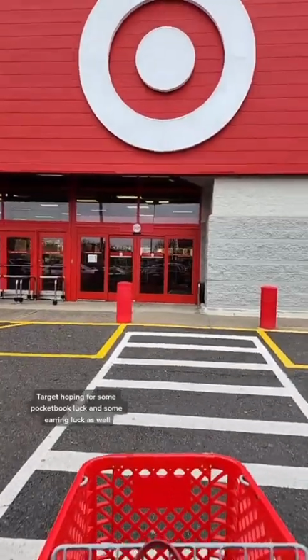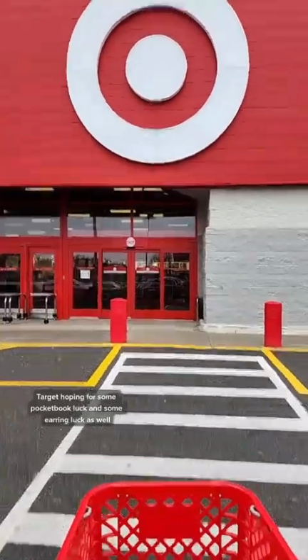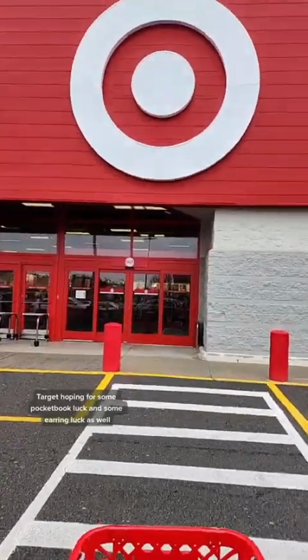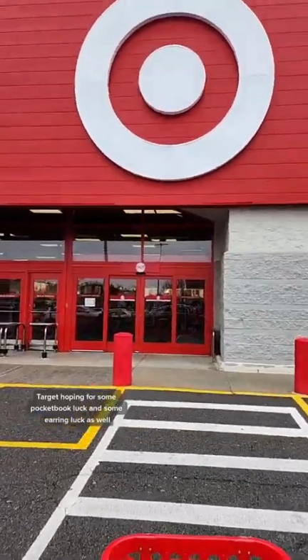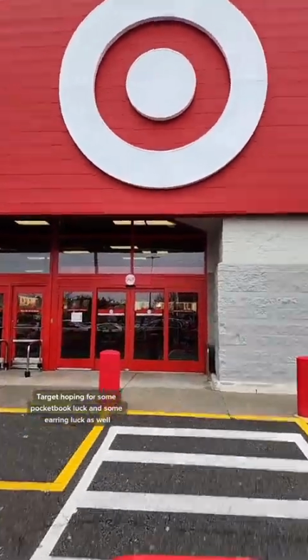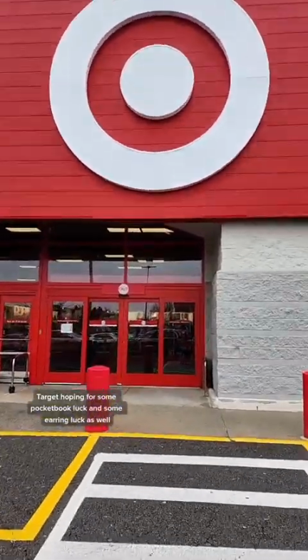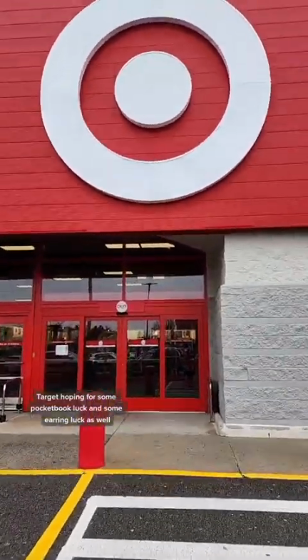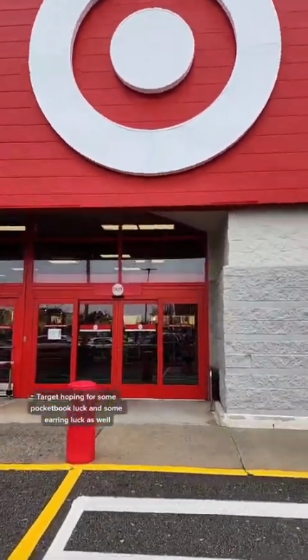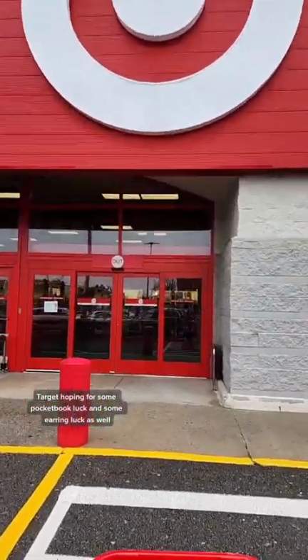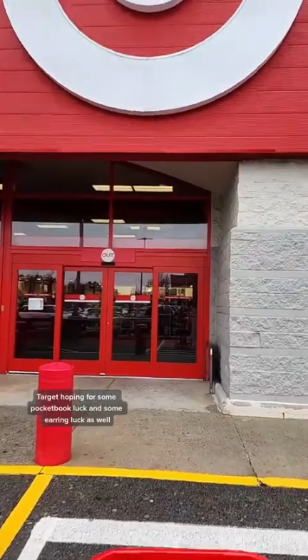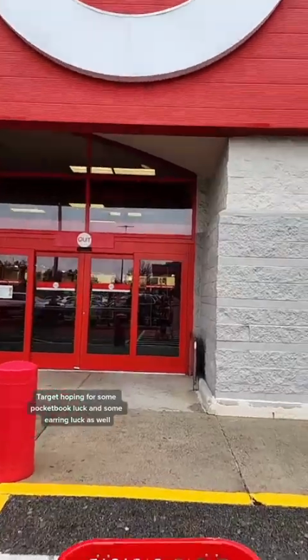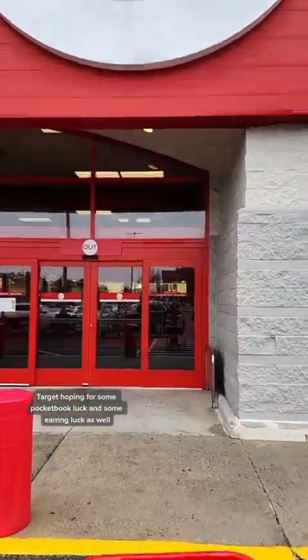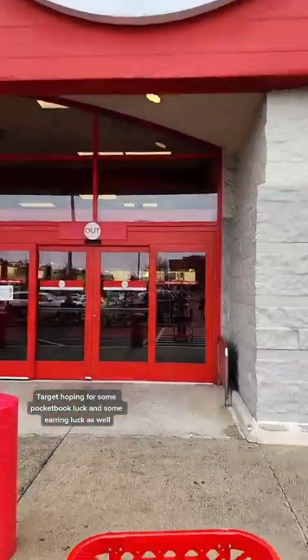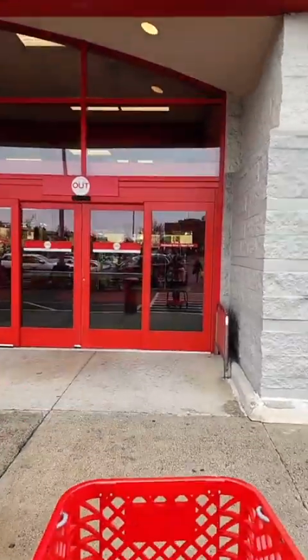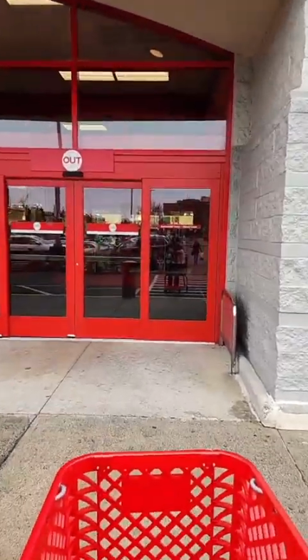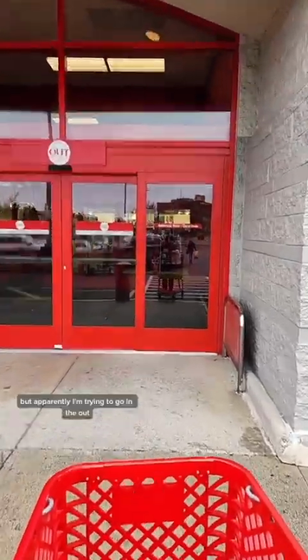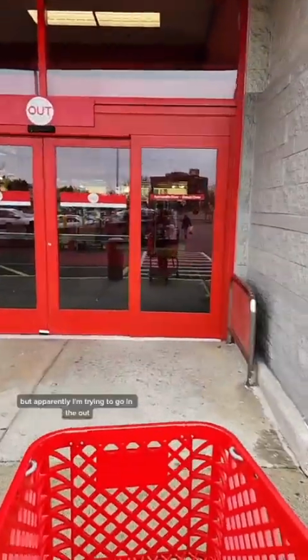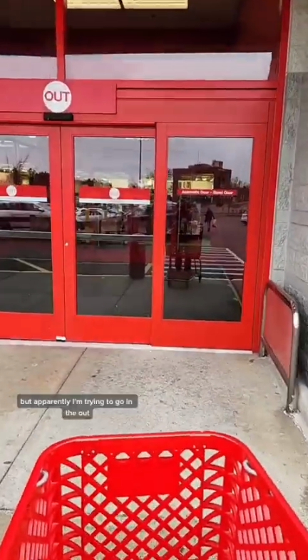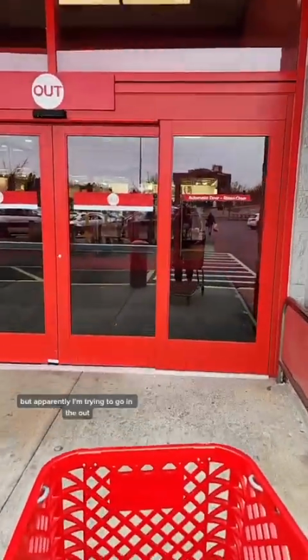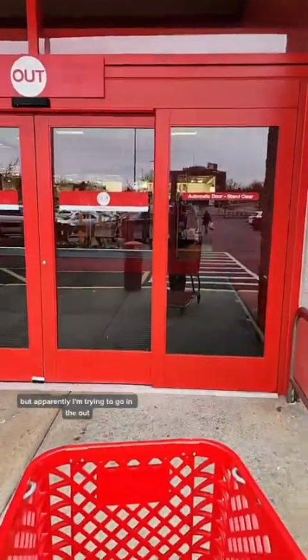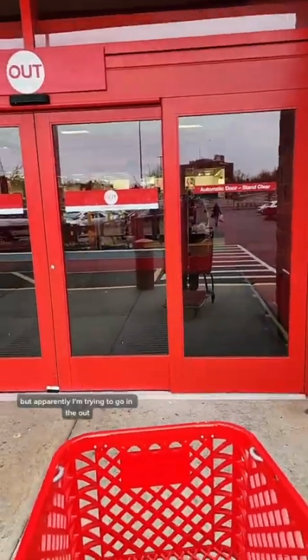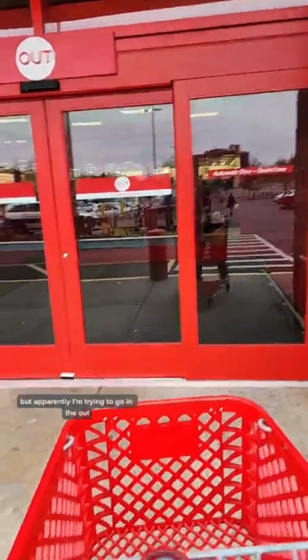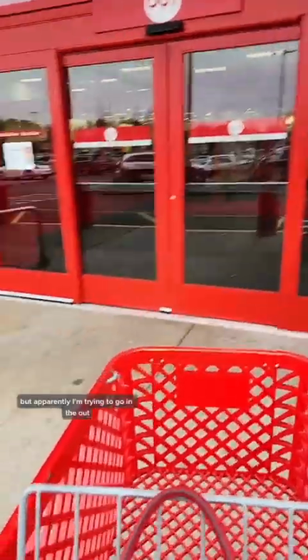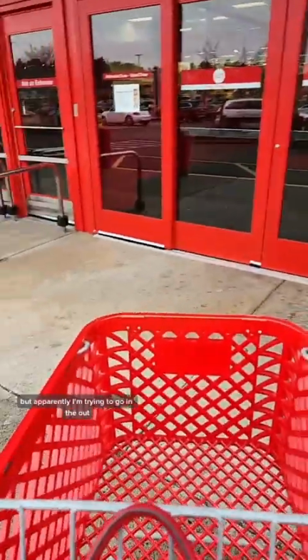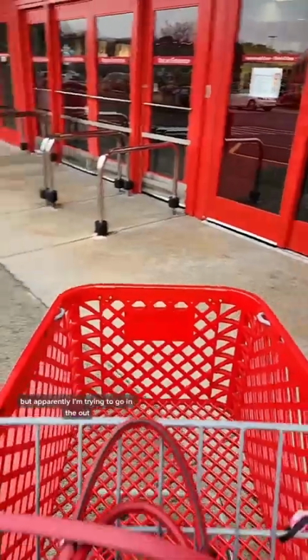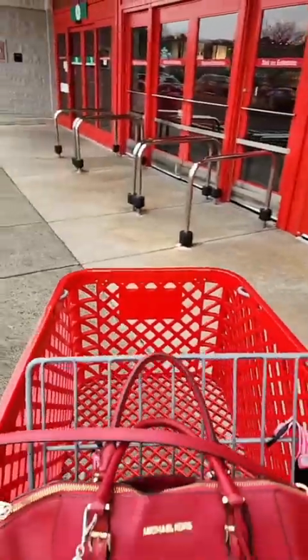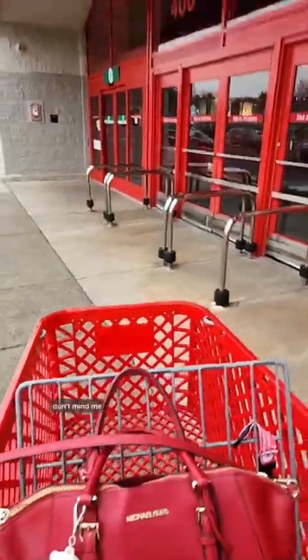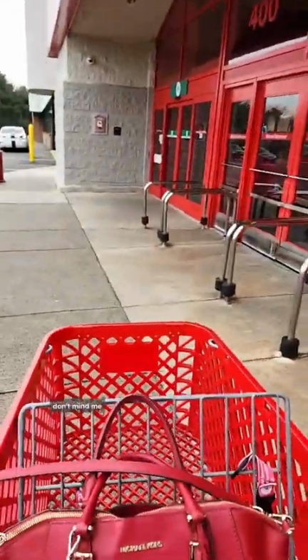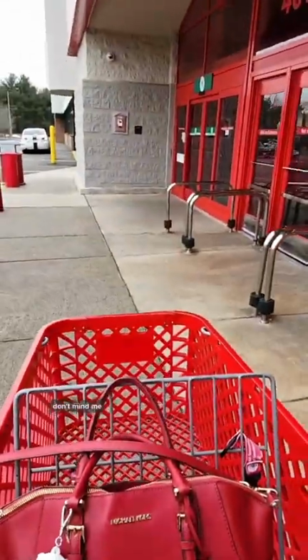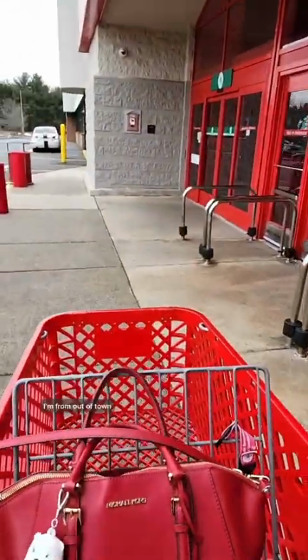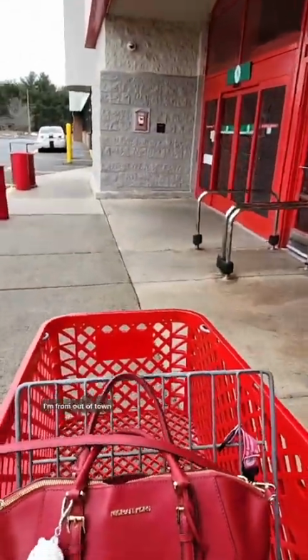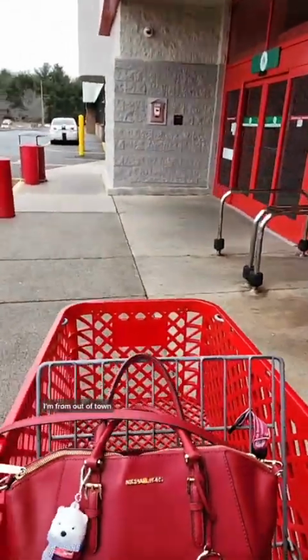Target. Hoping for some pocketbook luck, and some earring luck as well. But apparently I'm trying to go in the out. Don't mind me — I'm from out of town.